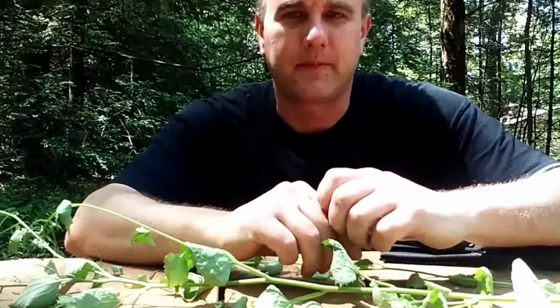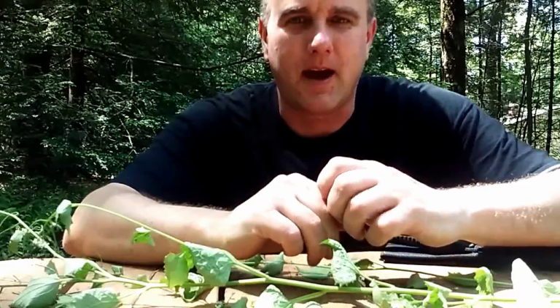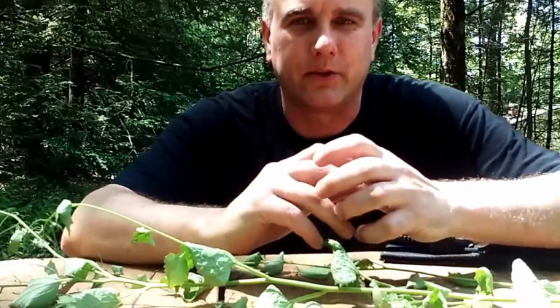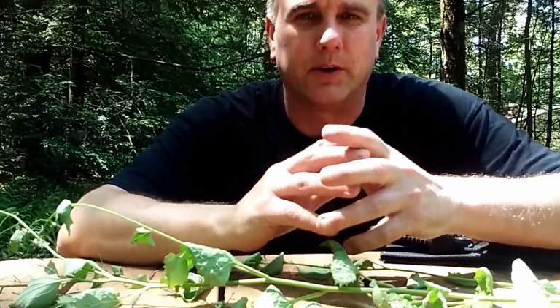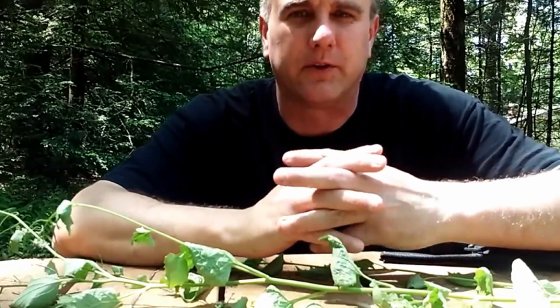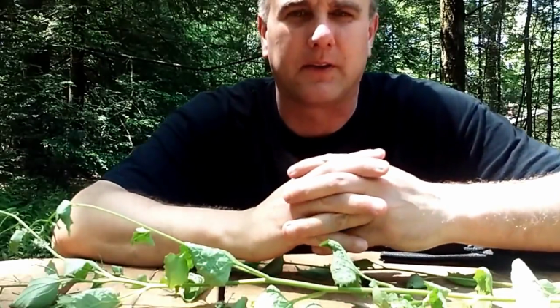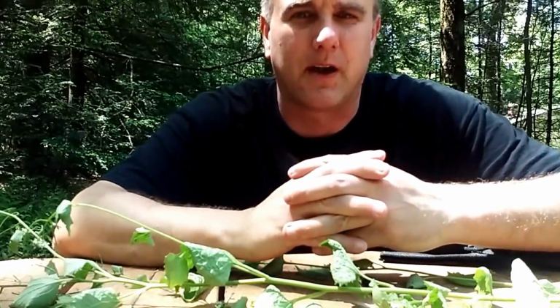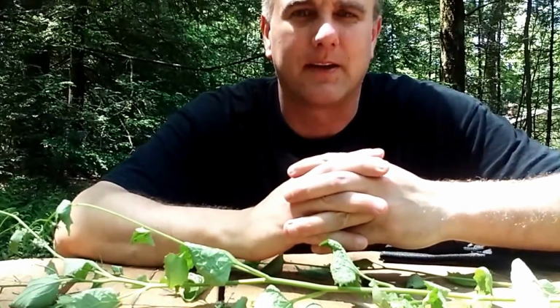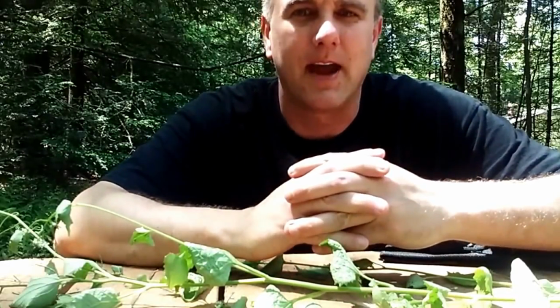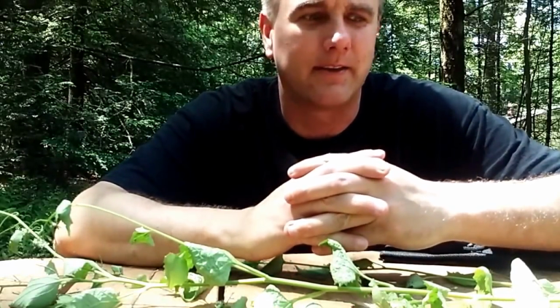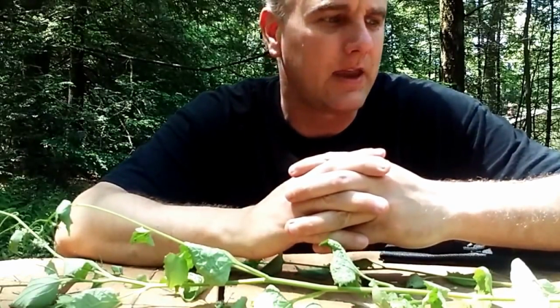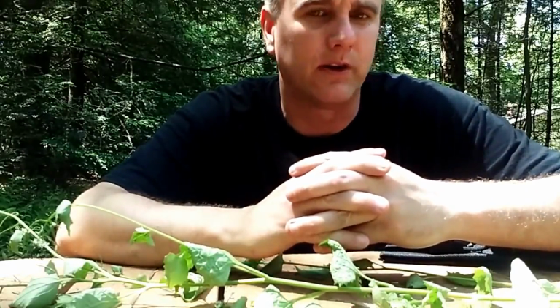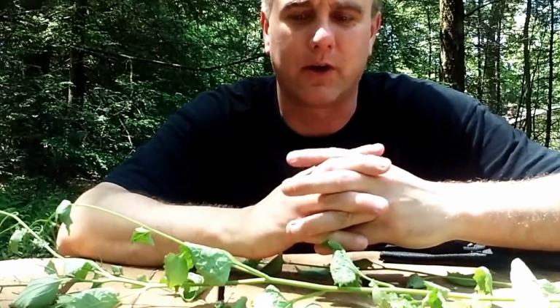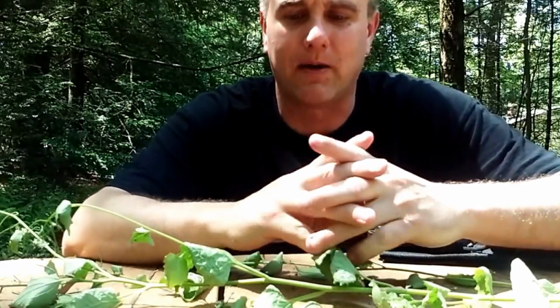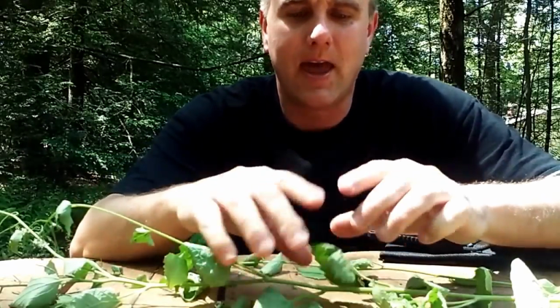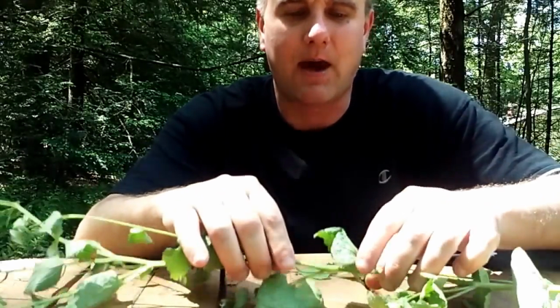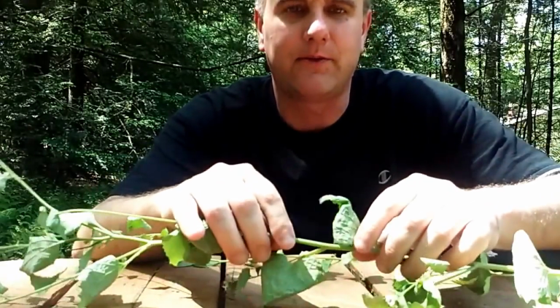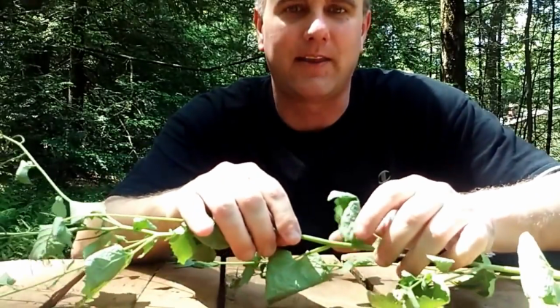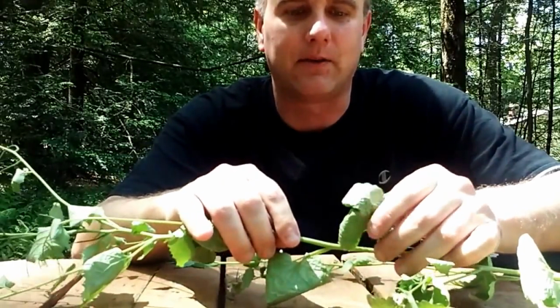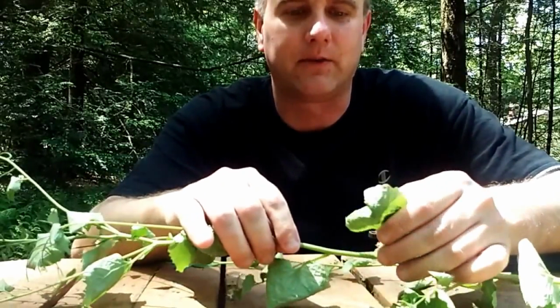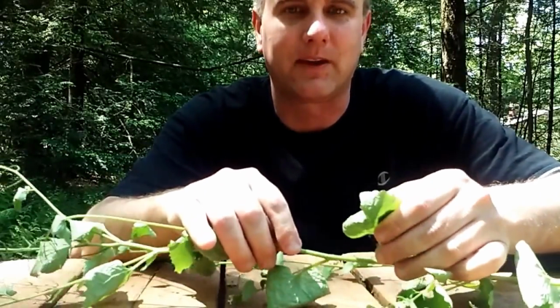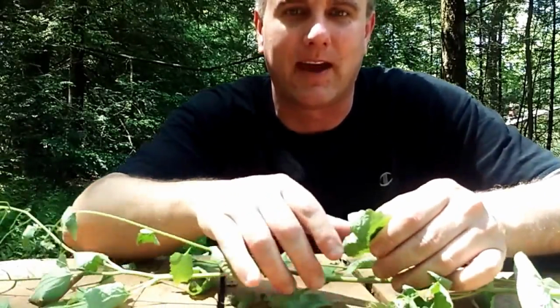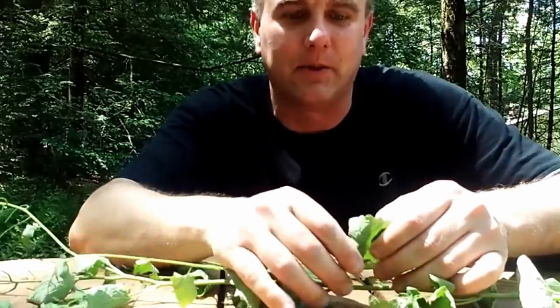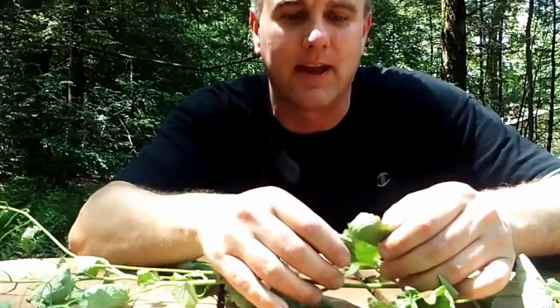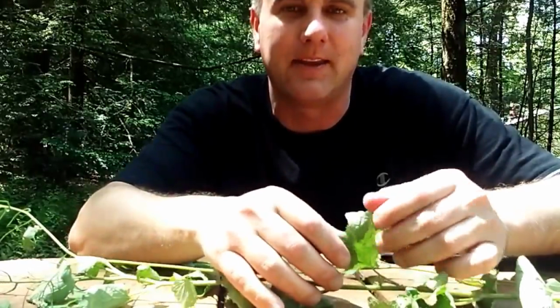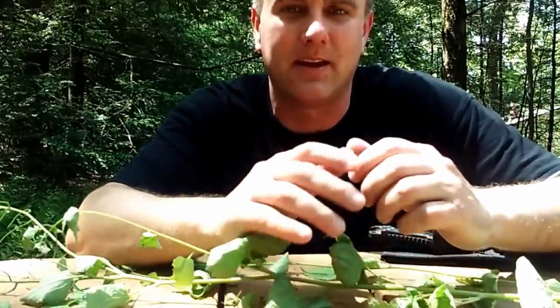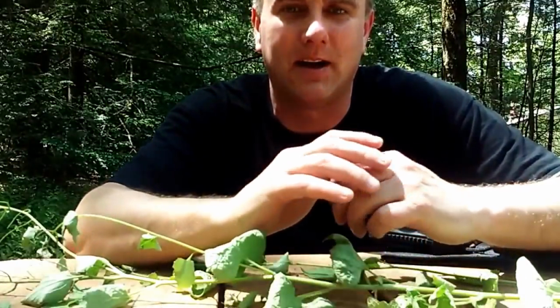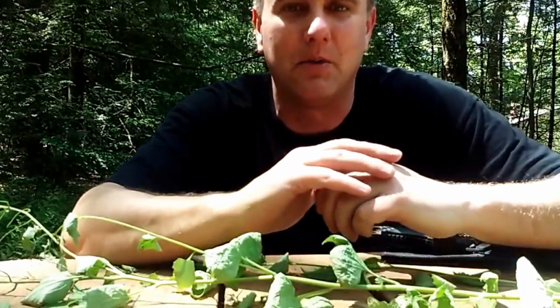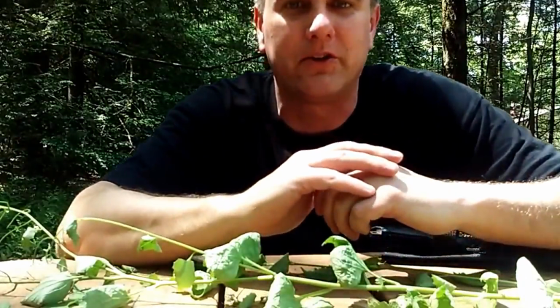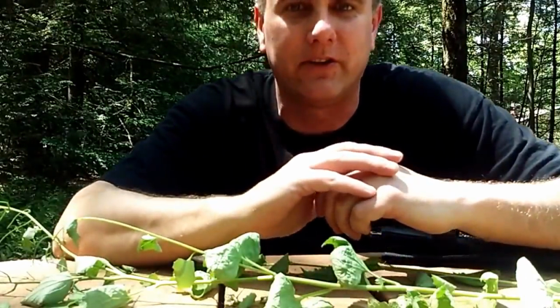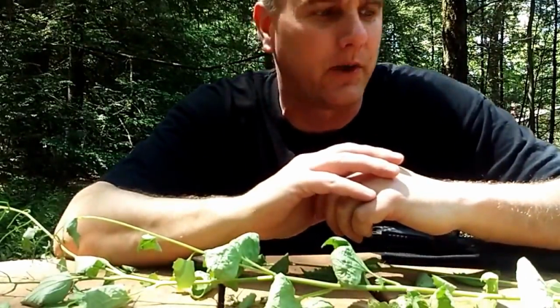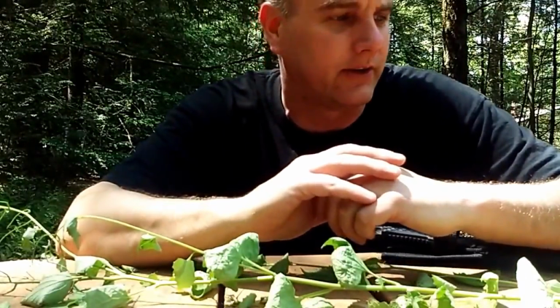Hi, this is Wilderness Surviving to Thriving, and today we're going to talk about how to find out if something is edible in an emergency situation.